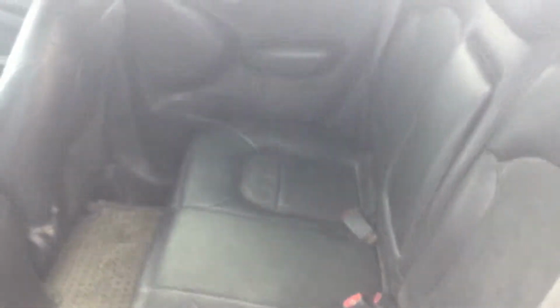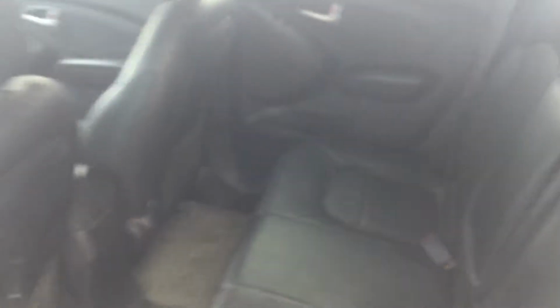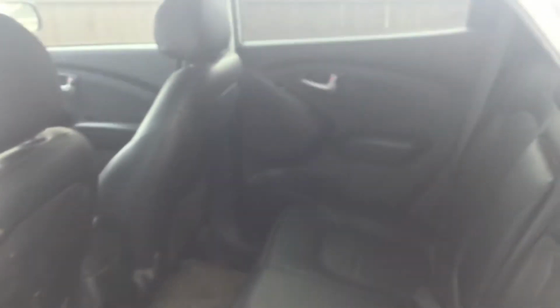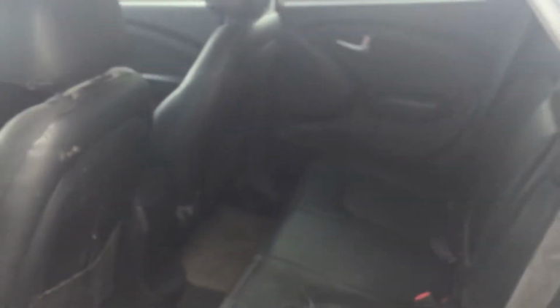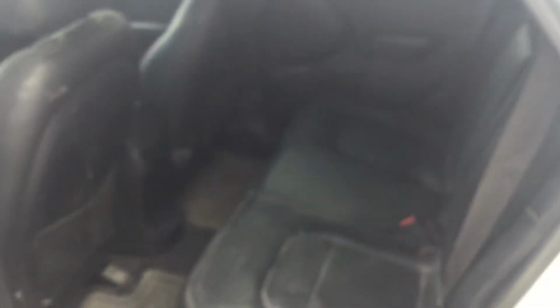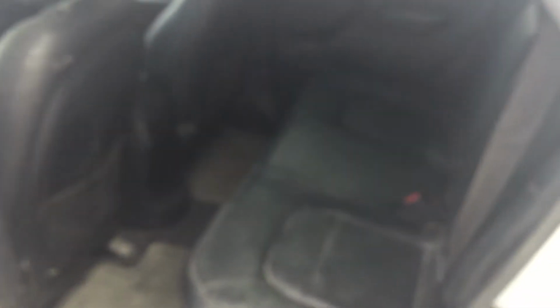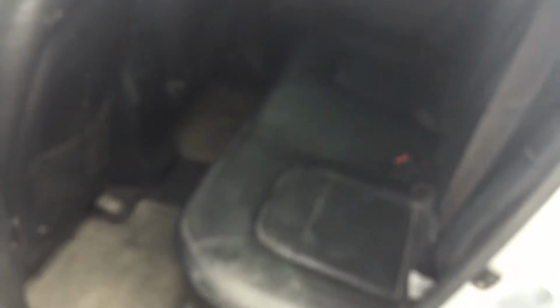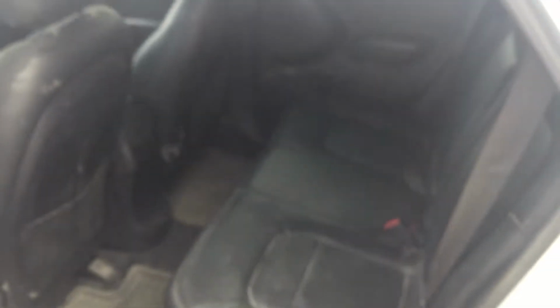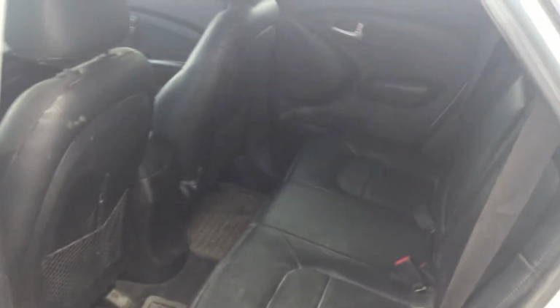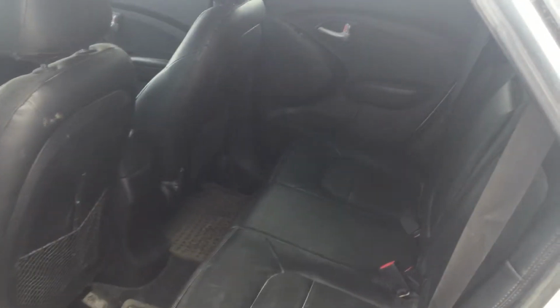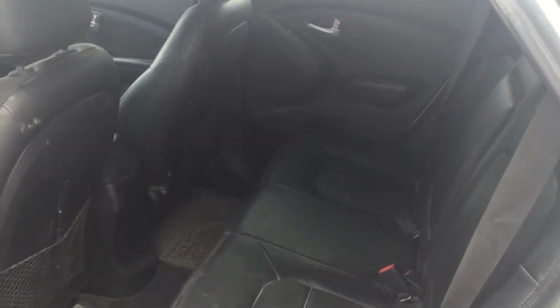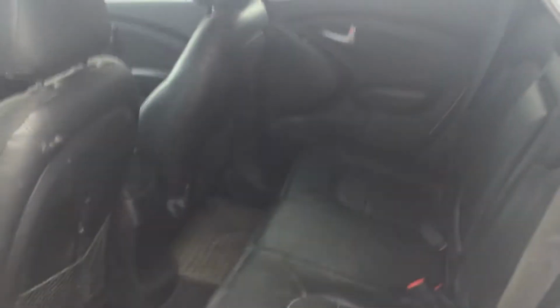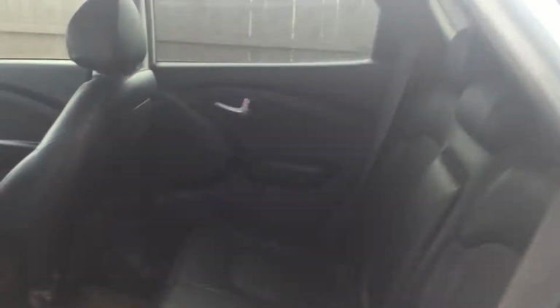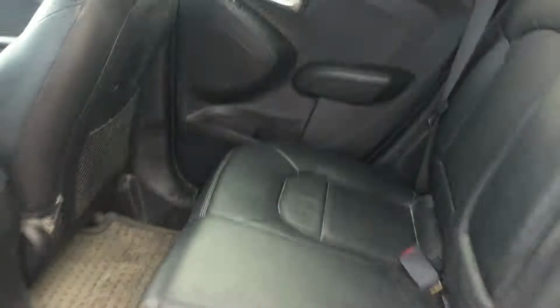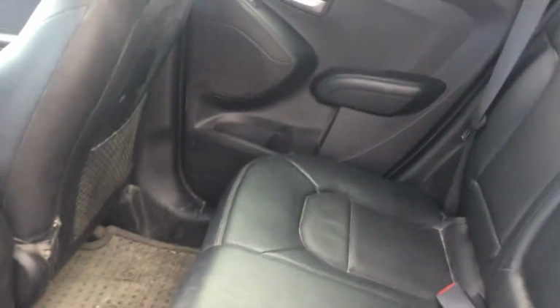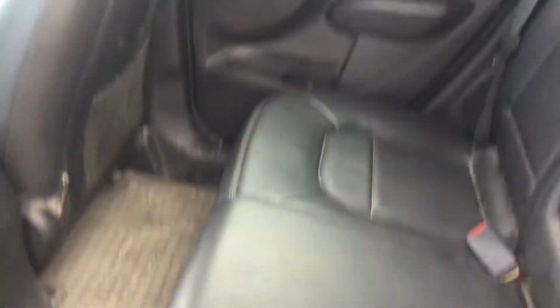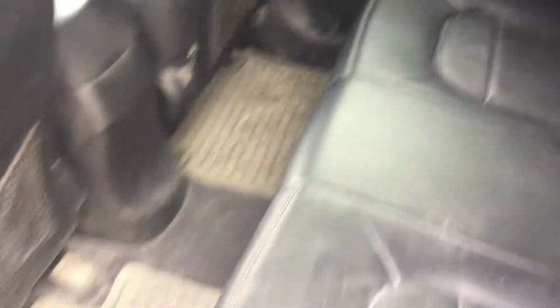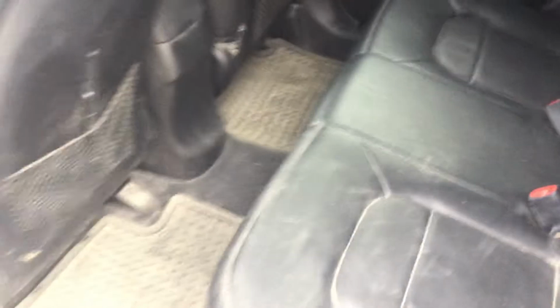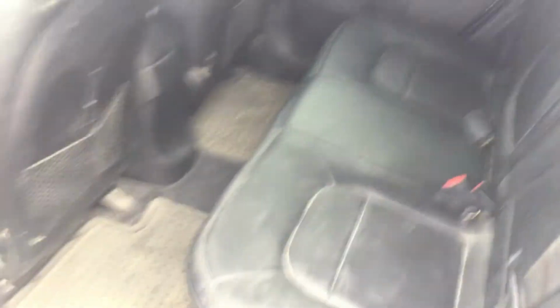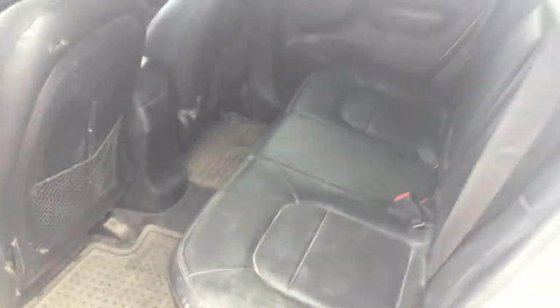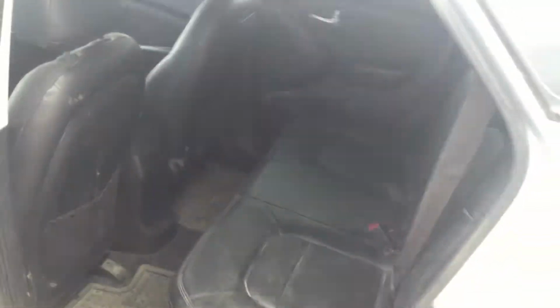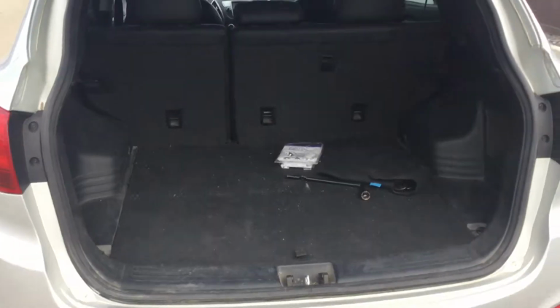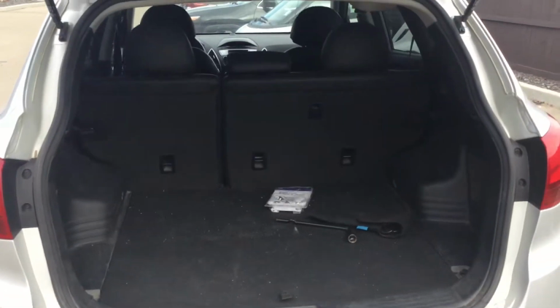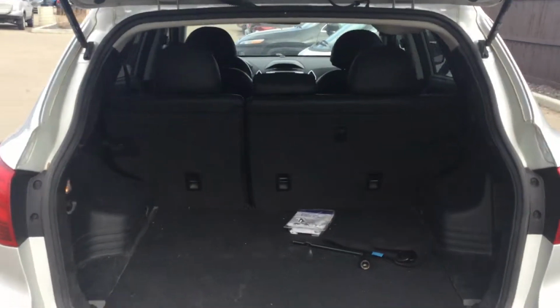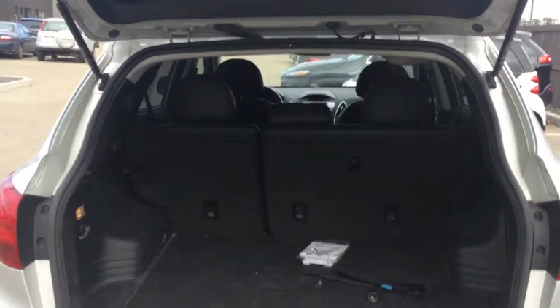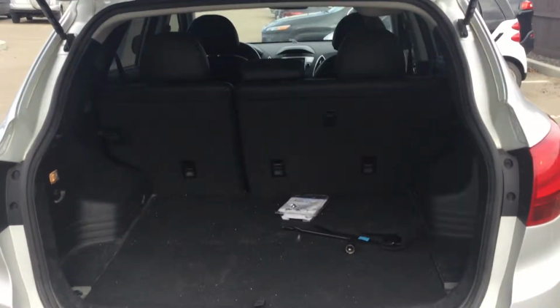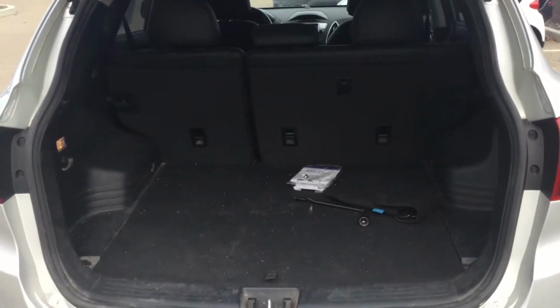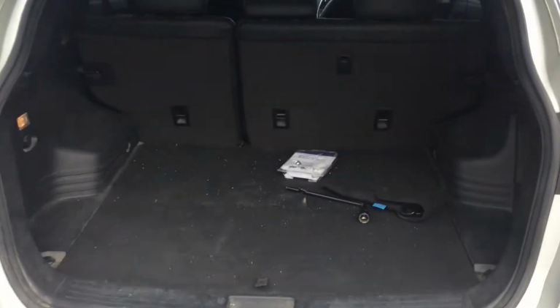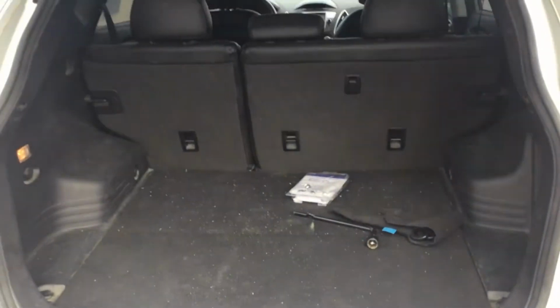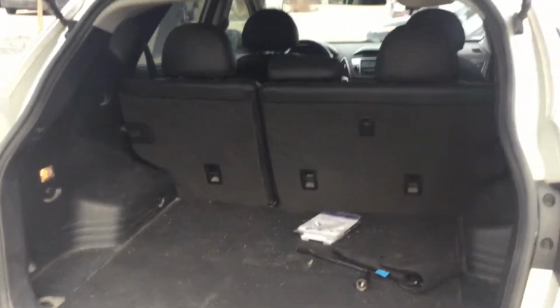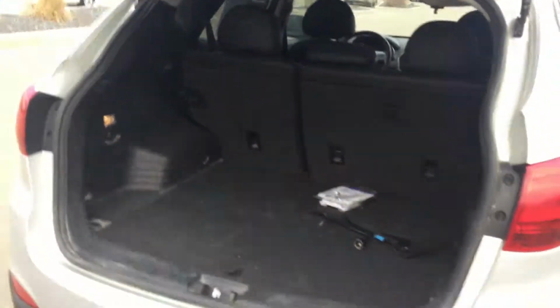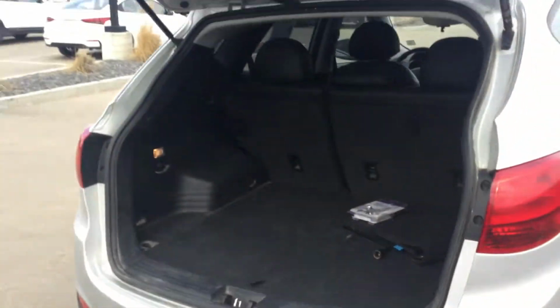Jumping into the back, you'll have no issue fitting any car seats or anybody else in the middle — you'll have tons of room in here. As well, there's still plenty of room in the back for any groceries or anything like that.